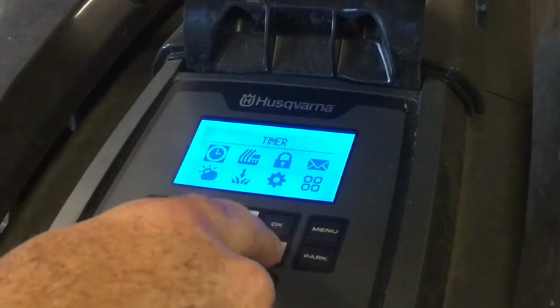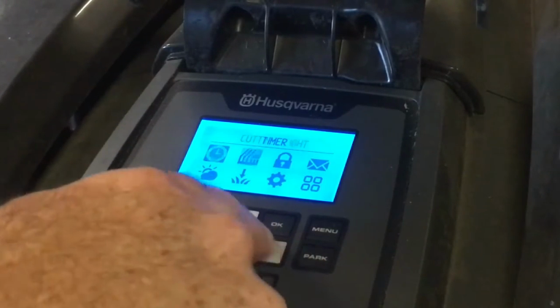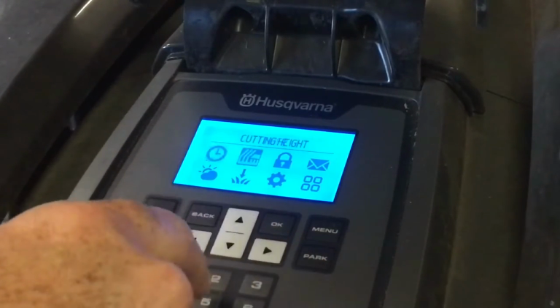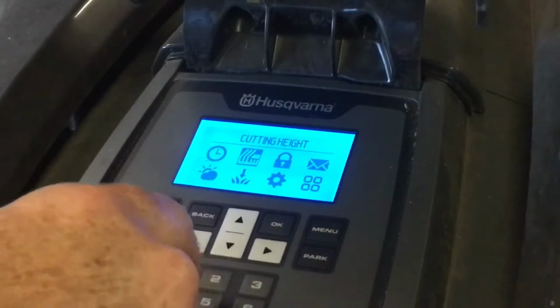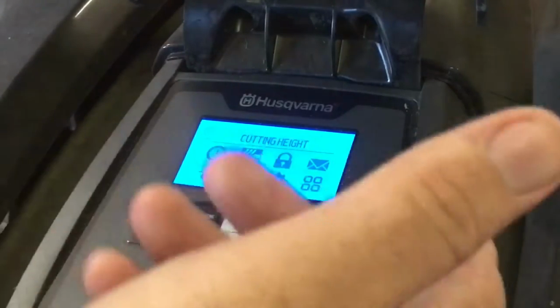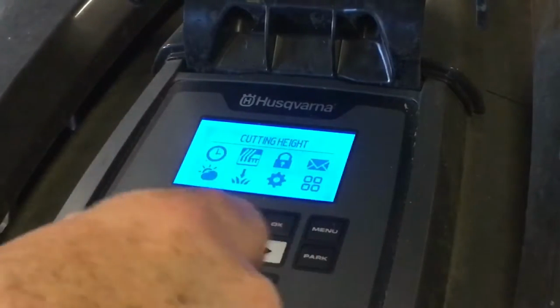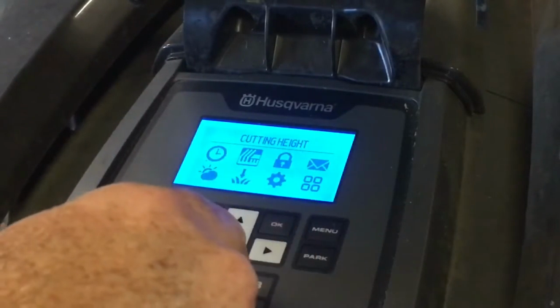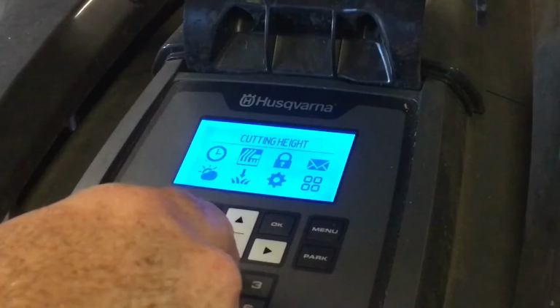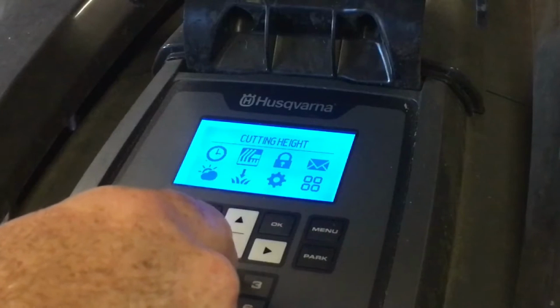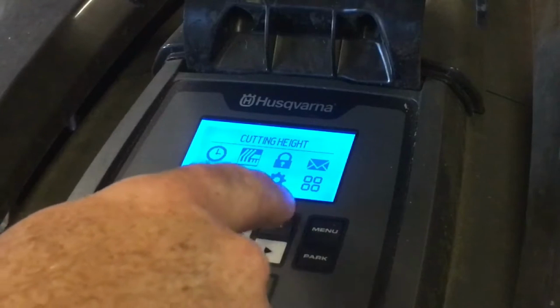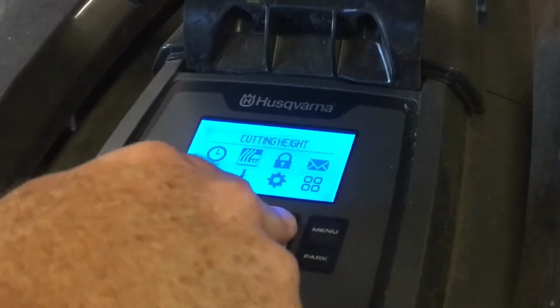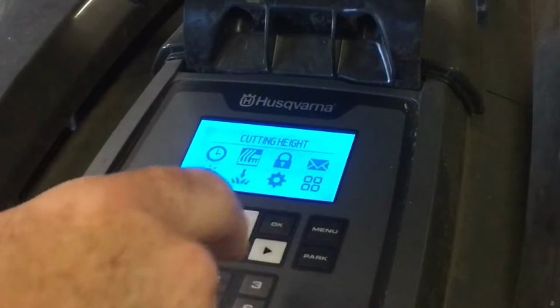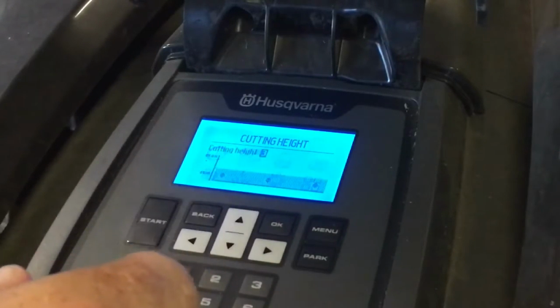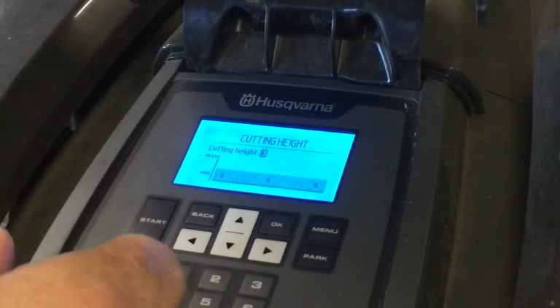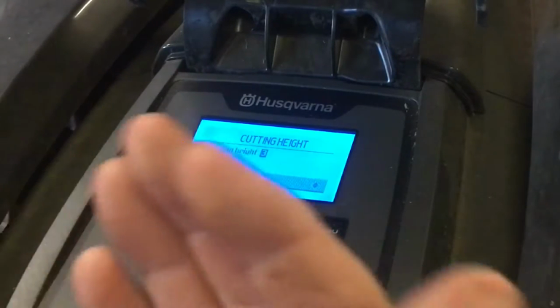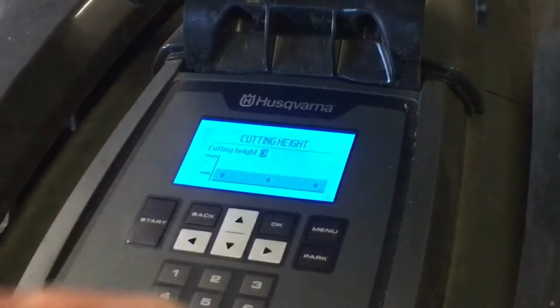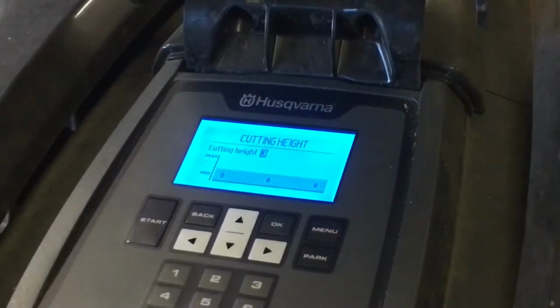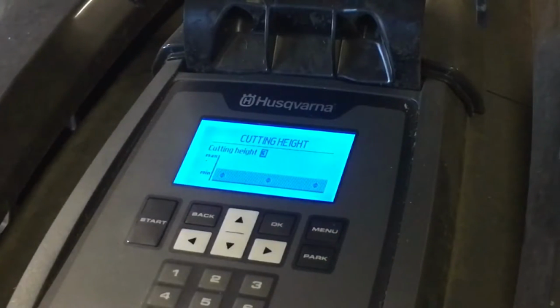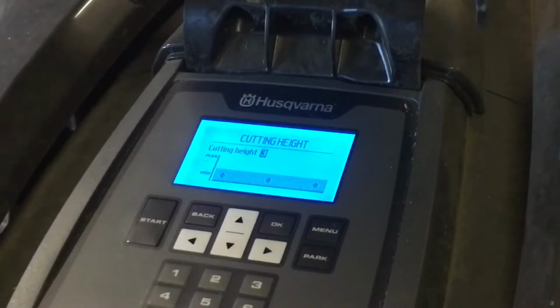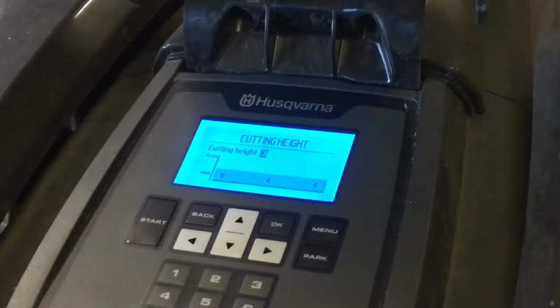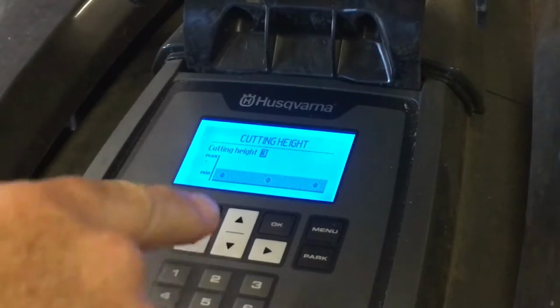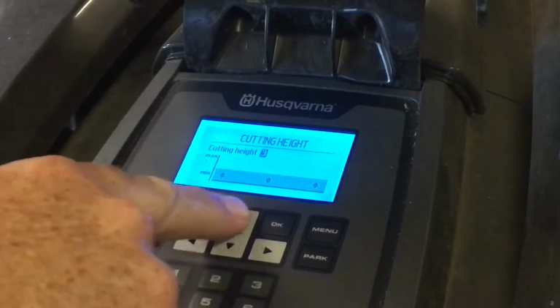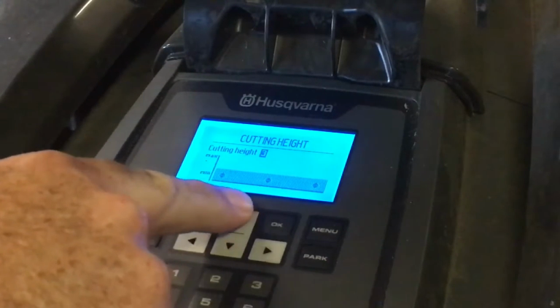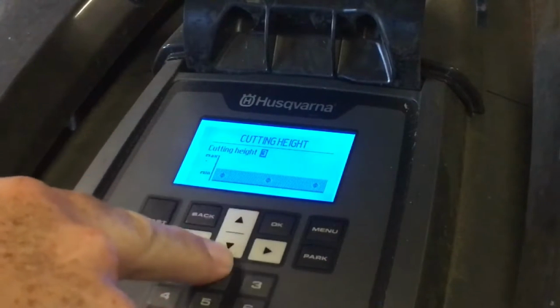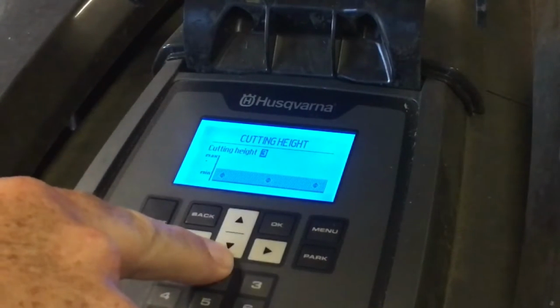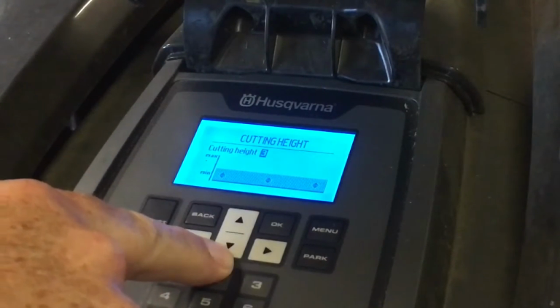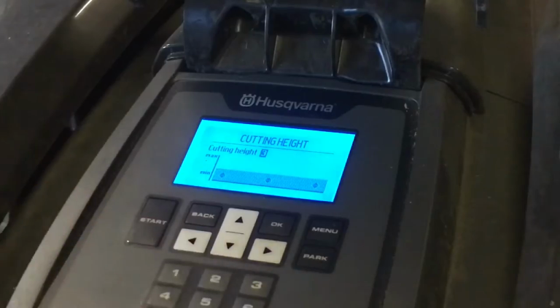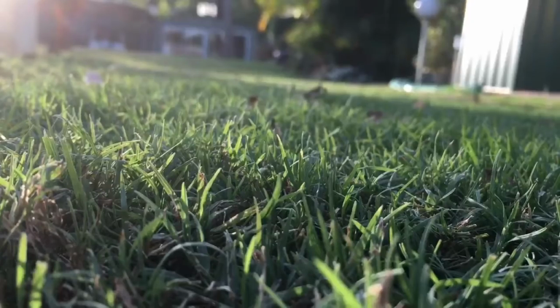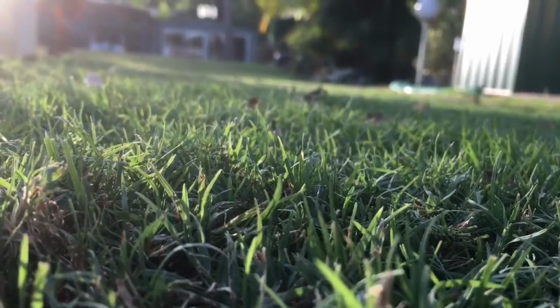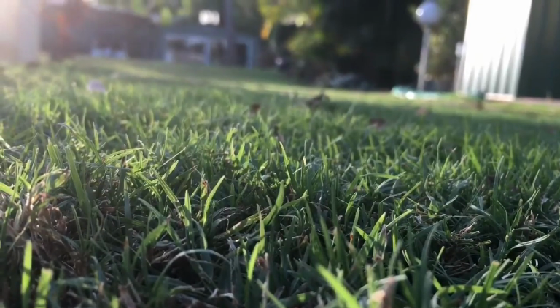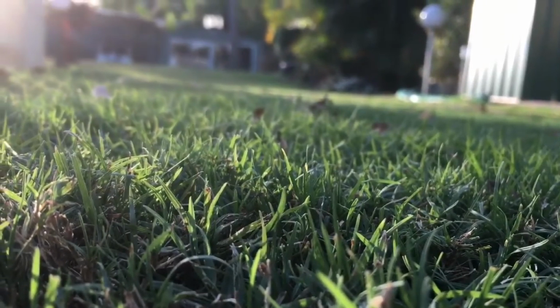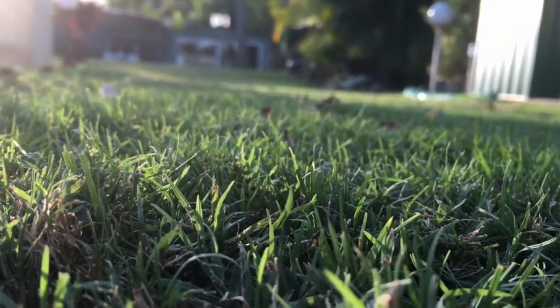Then we go over to the cutting height. Press OK and at the moment I'm doing level three — you can raise it or lower it down to whatever height you like.